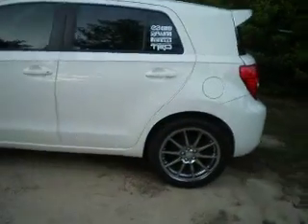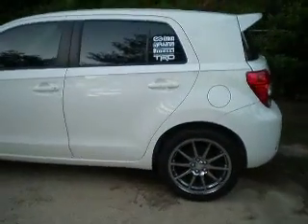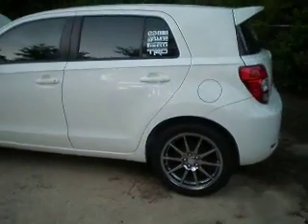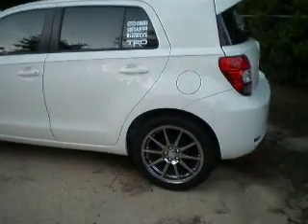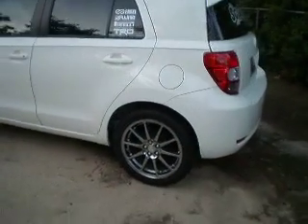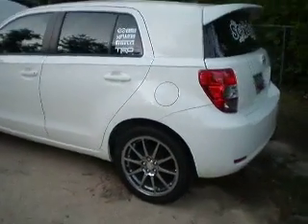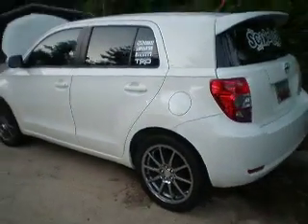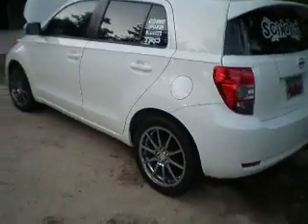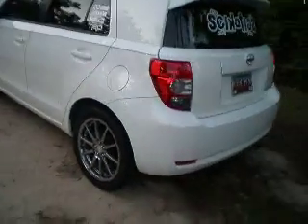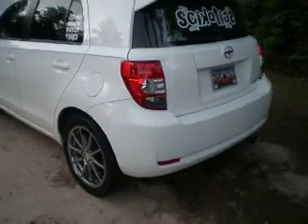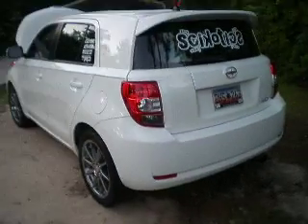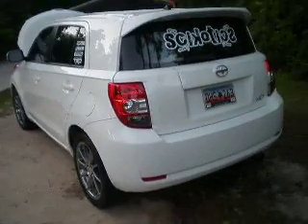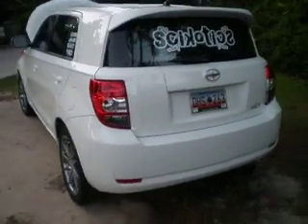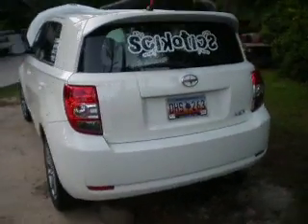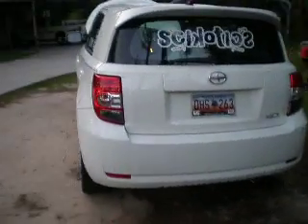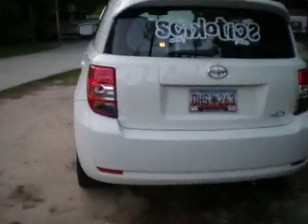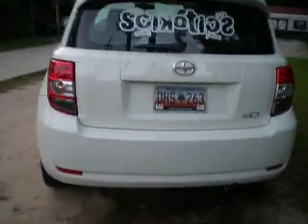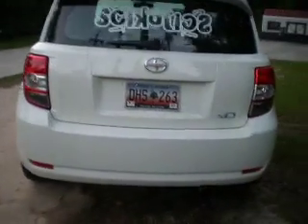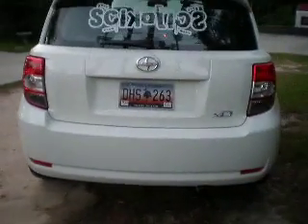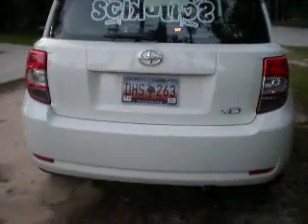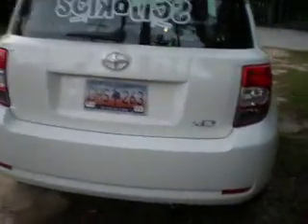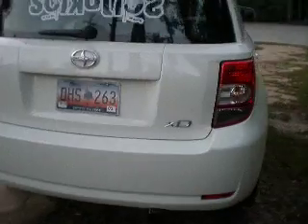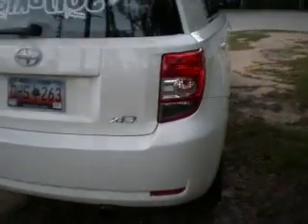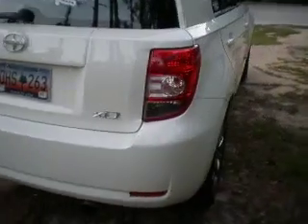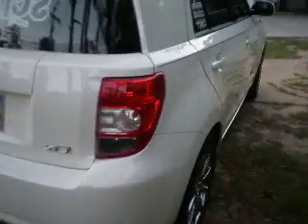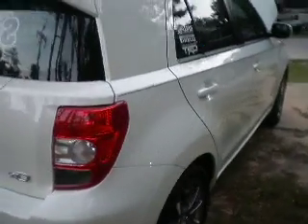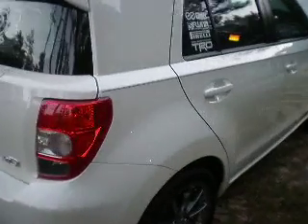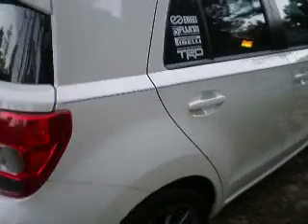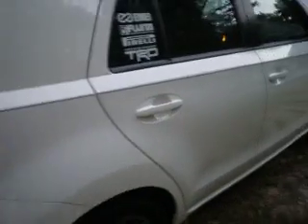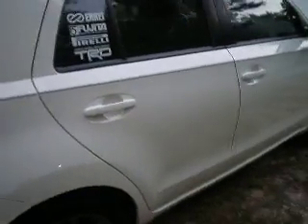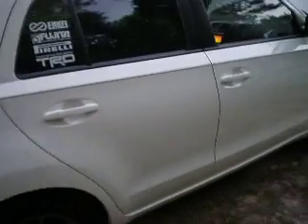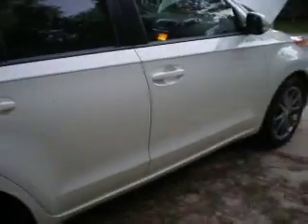Hey, what's up. This is my second video of my 2010 Scion xD. First video I just showed you my cold air intake, my rims, and my system. Put a few more things into it — about a thousand dollars.